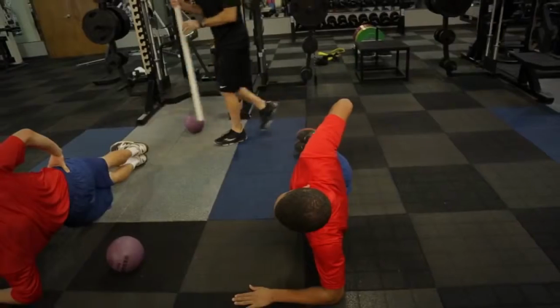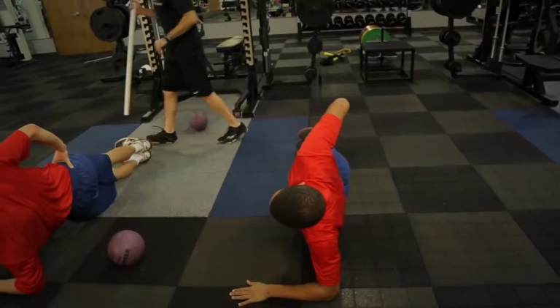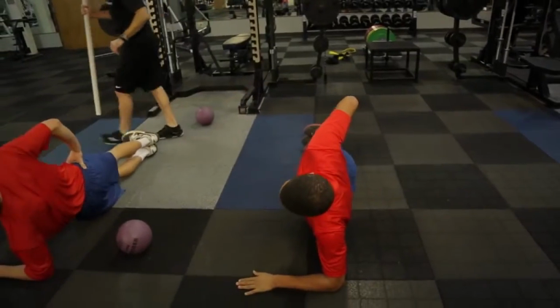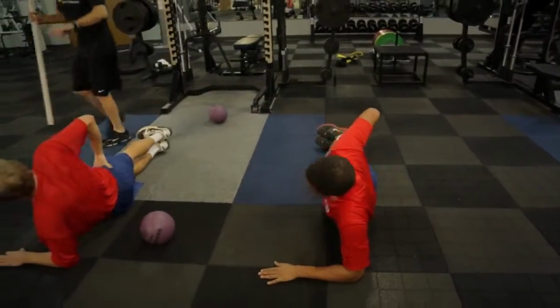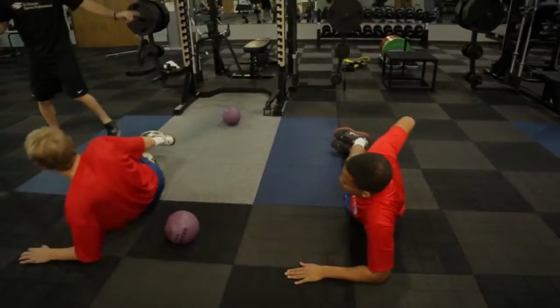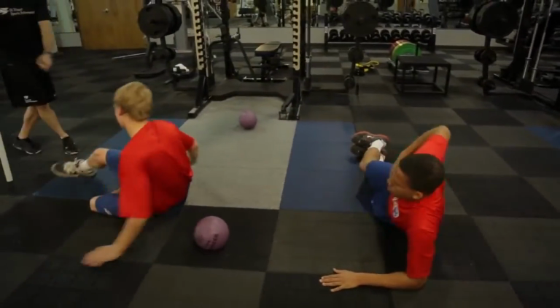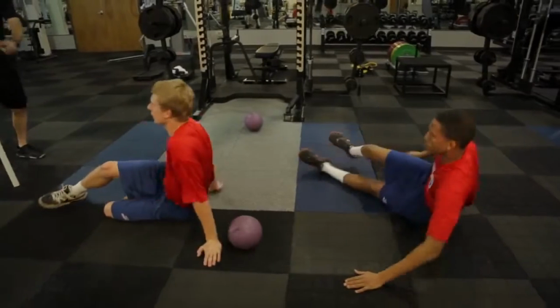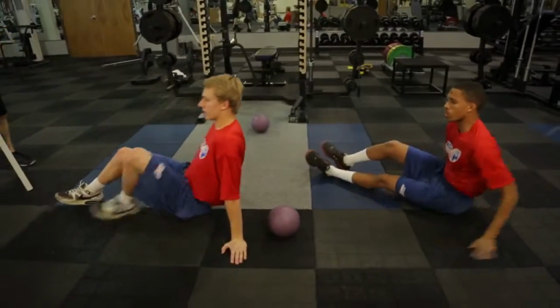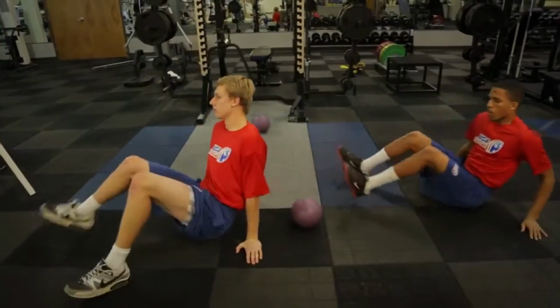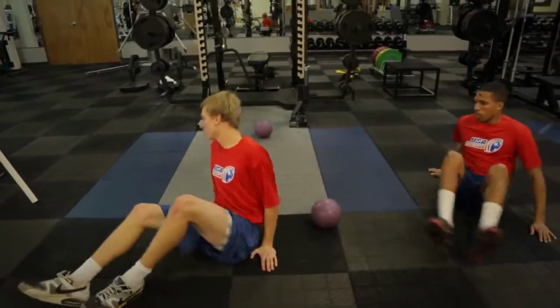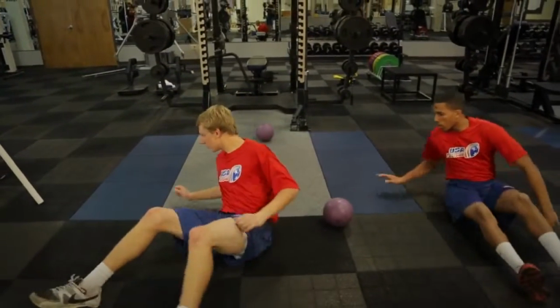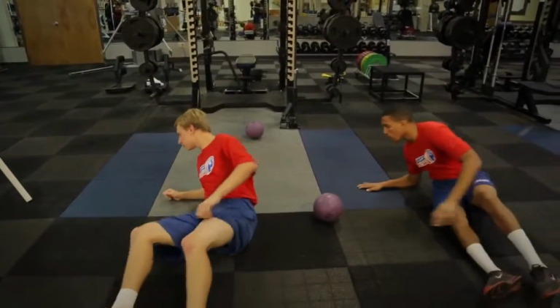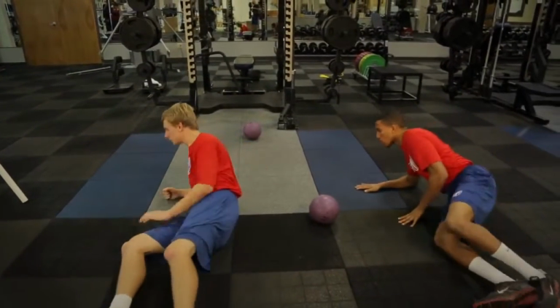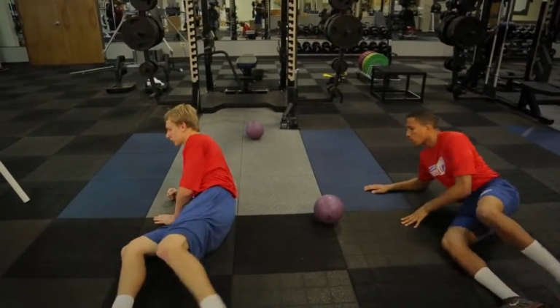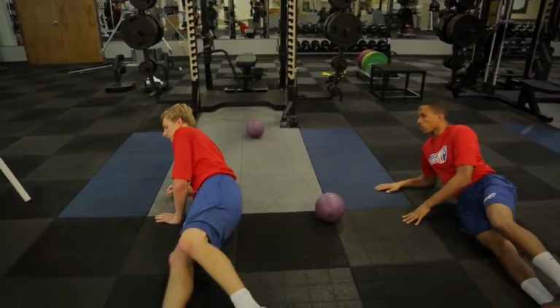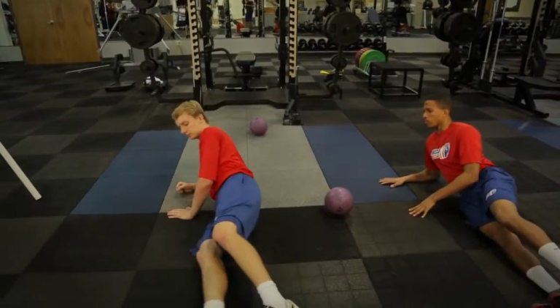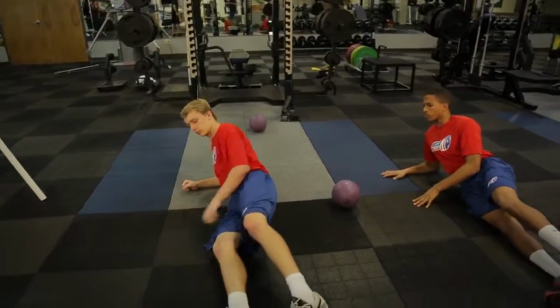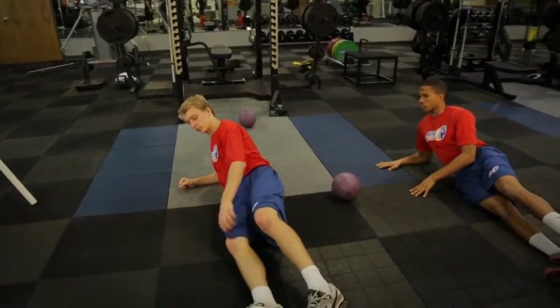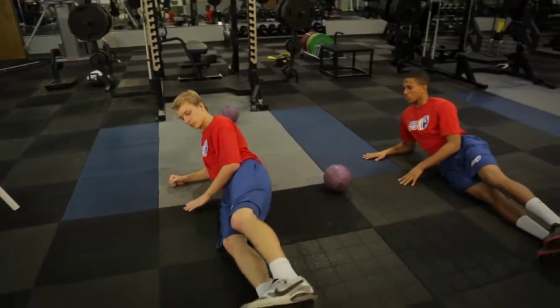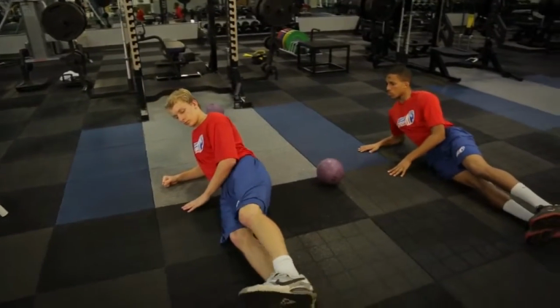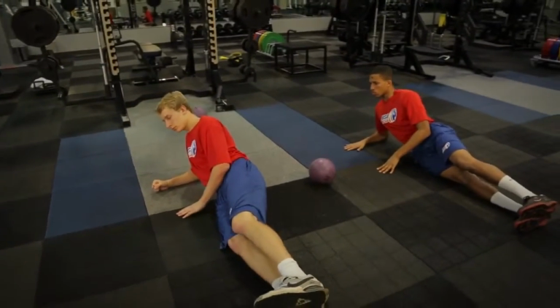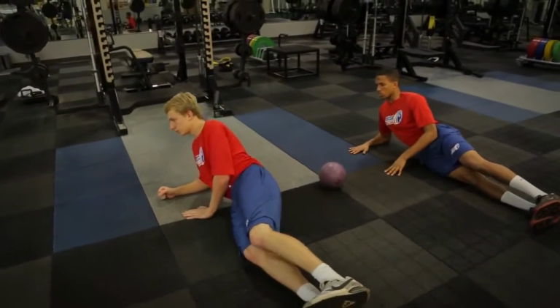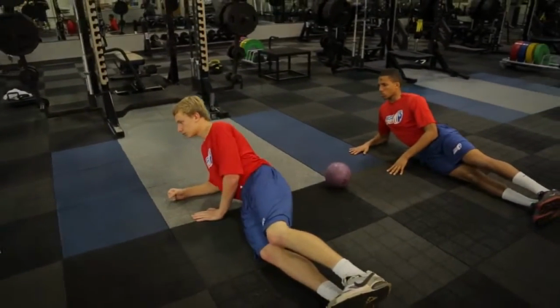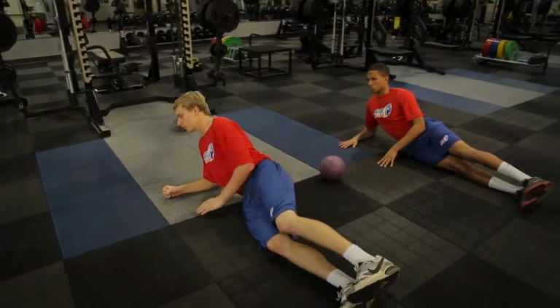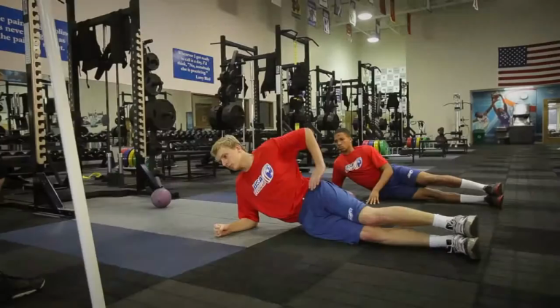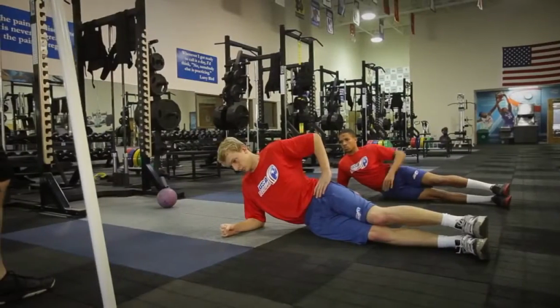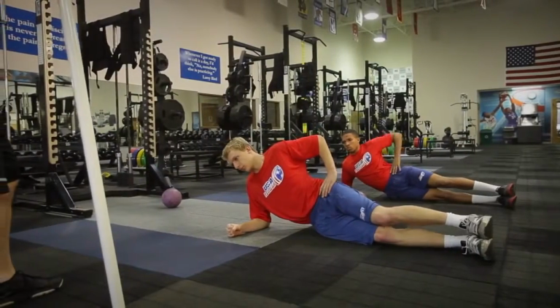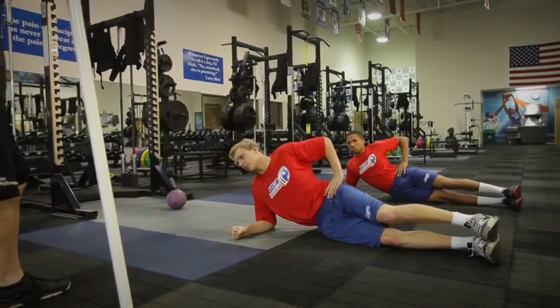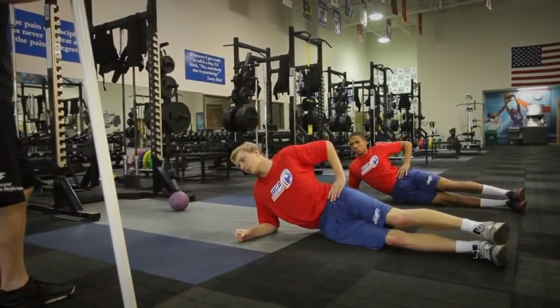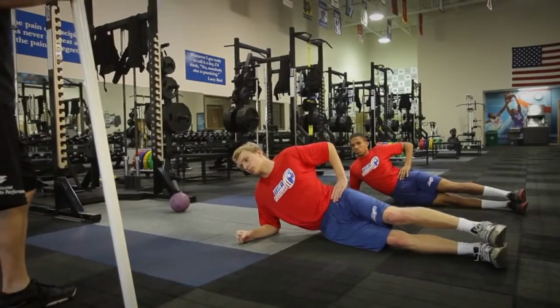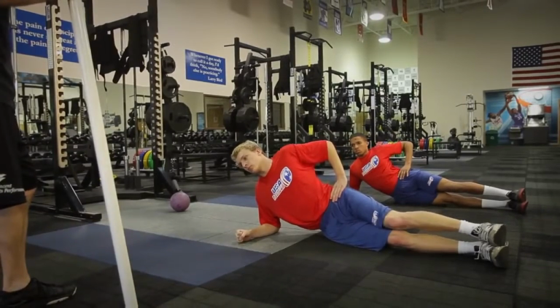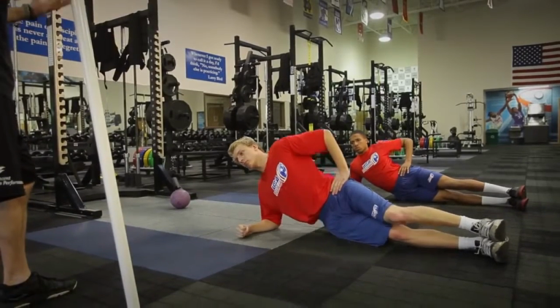Go ahead and relax. Flip around — feet that way, head this way. And we'll get the other side just to balance us out for our foundation. Ready? Brace, breathe, and plank.